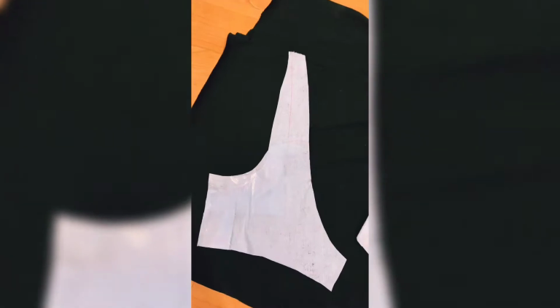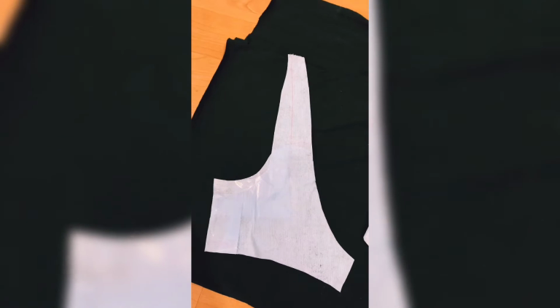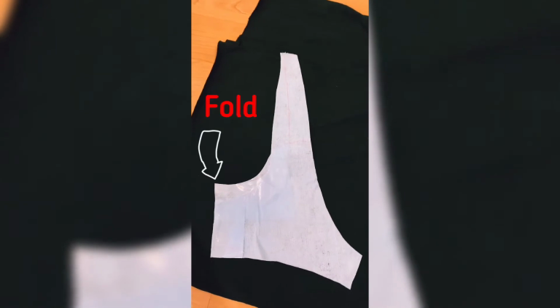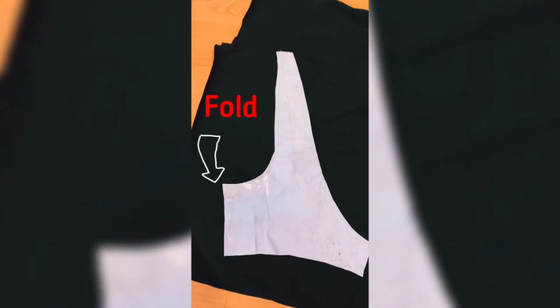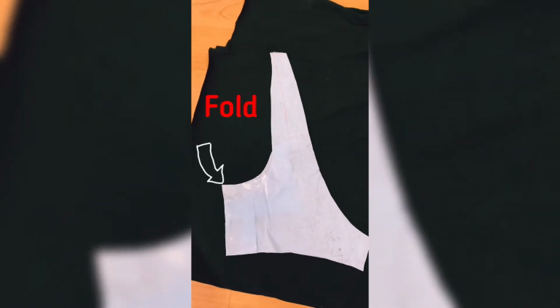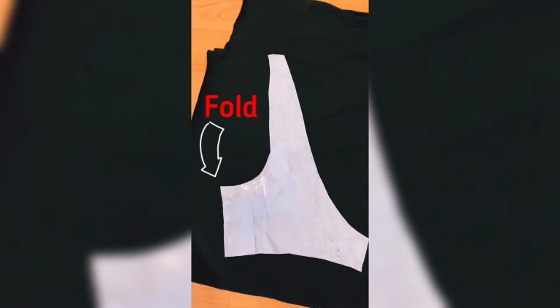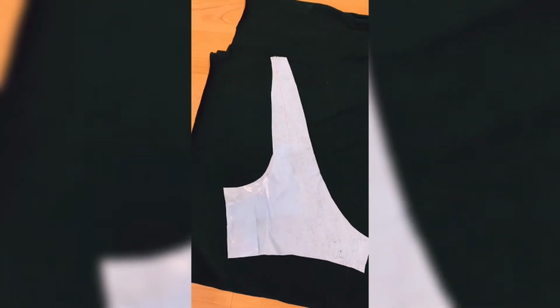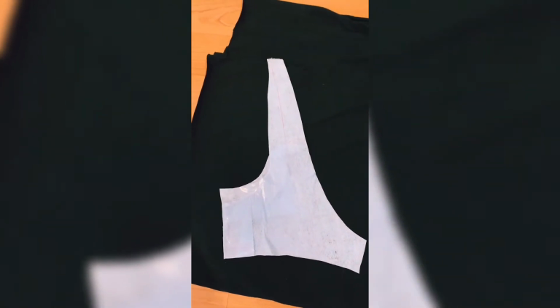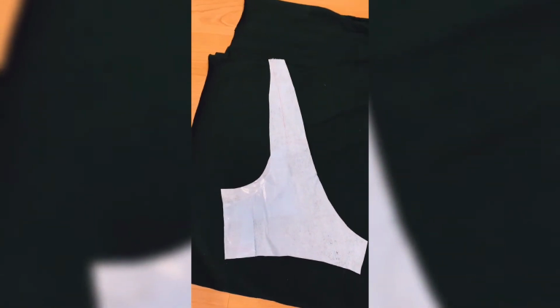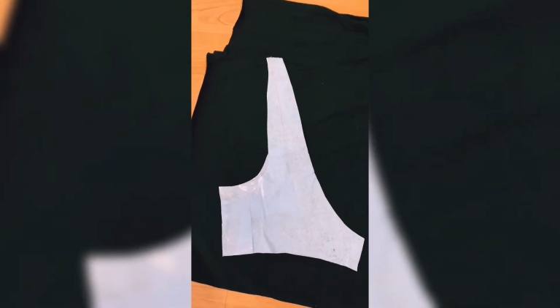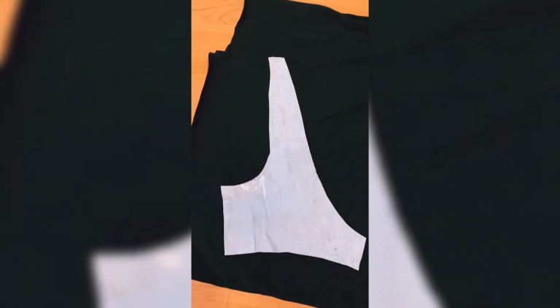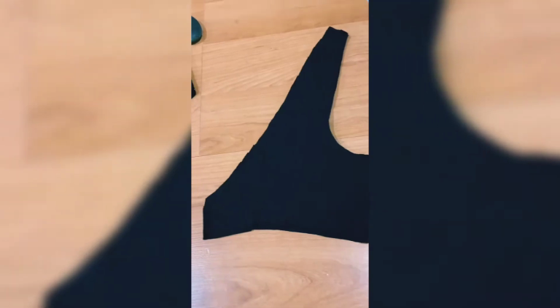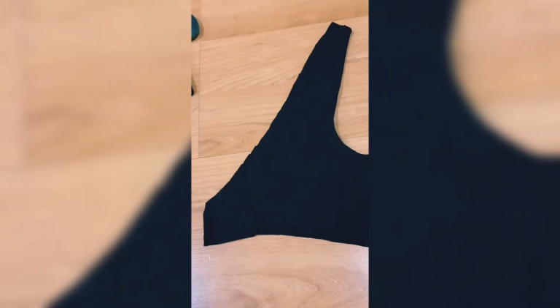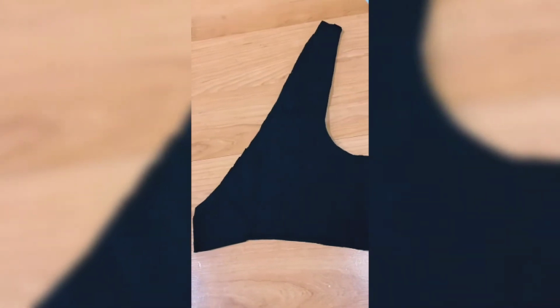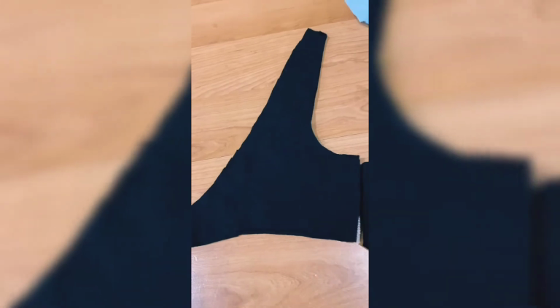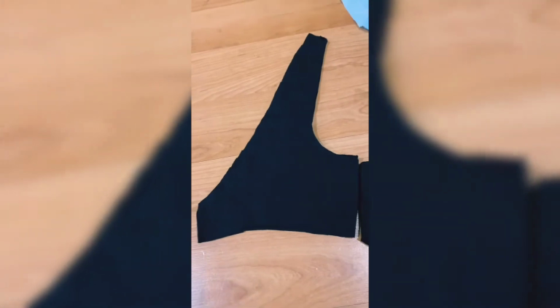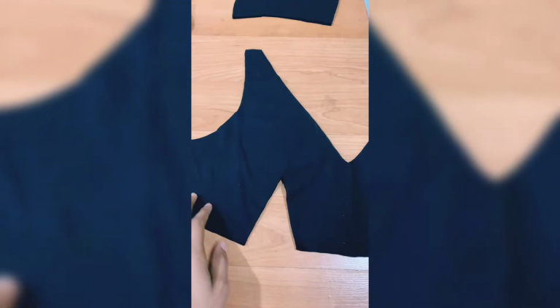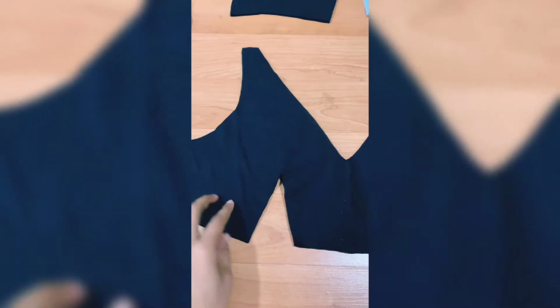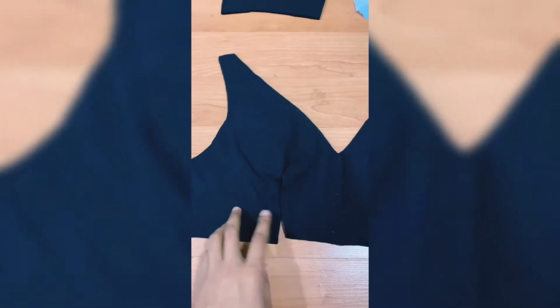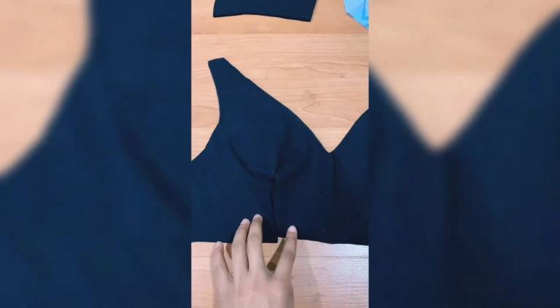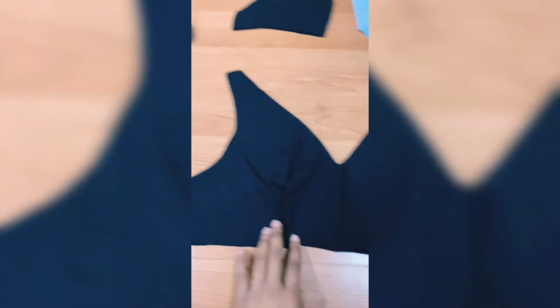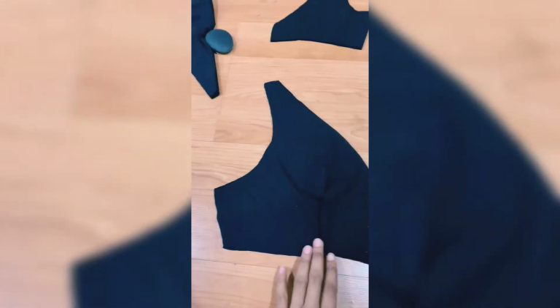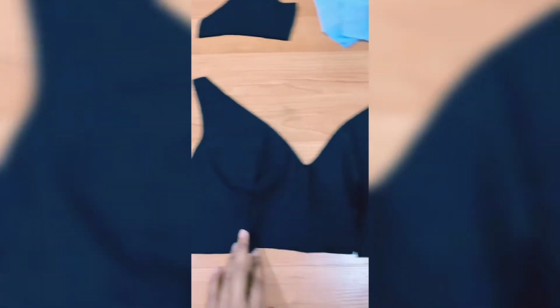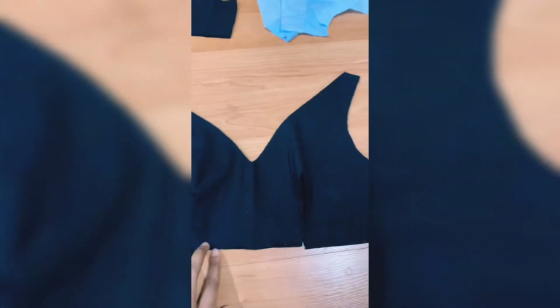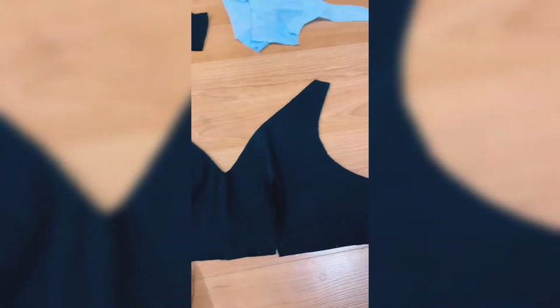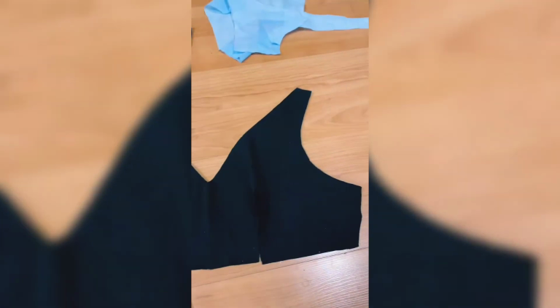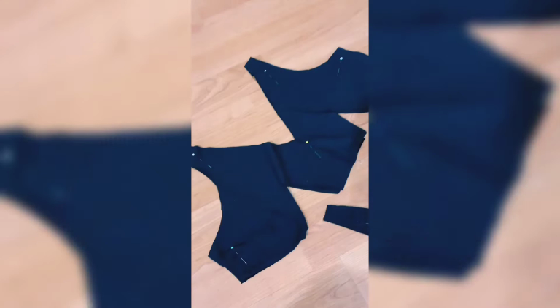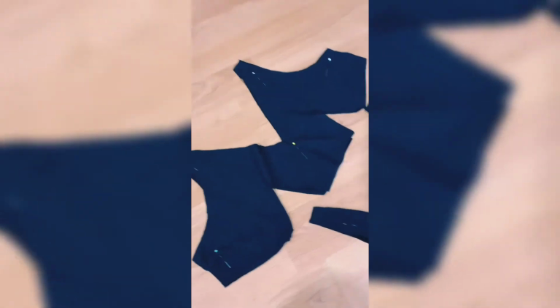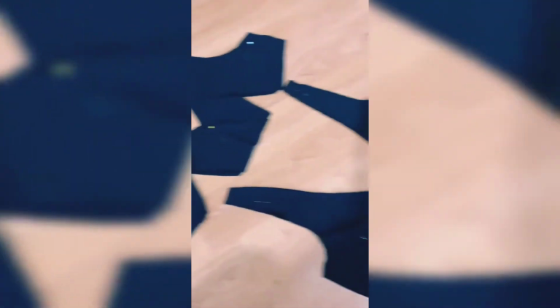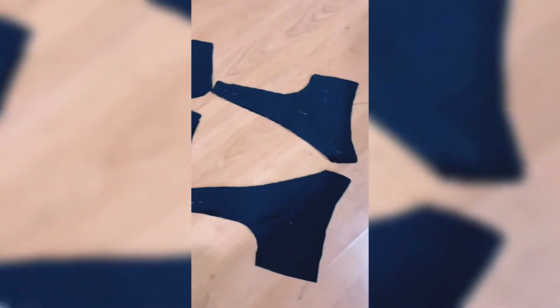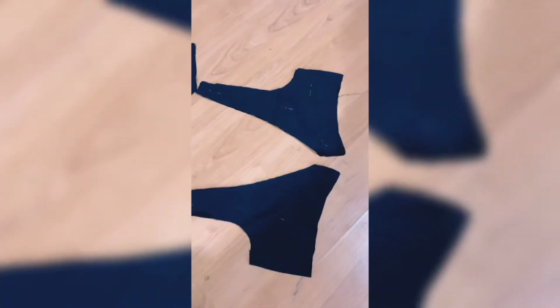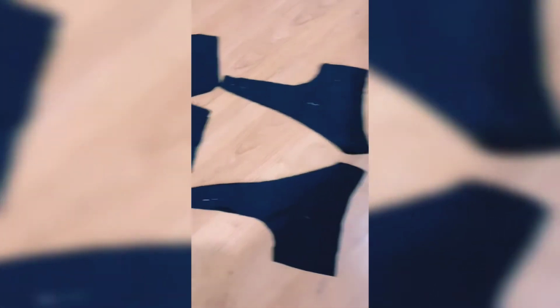The arrows are marking the sides that you put towards the fold of the fabric. I've gone ahead to cut out my pattern pieces and this is what they look like when they're transferred to the fabric. I cut out four pieces of each pattern.